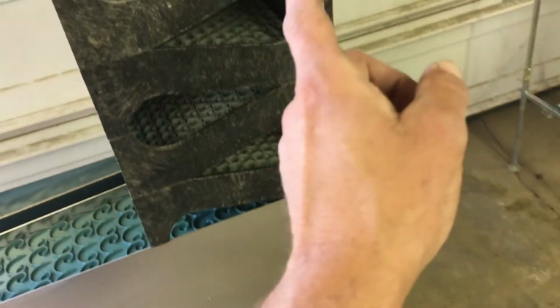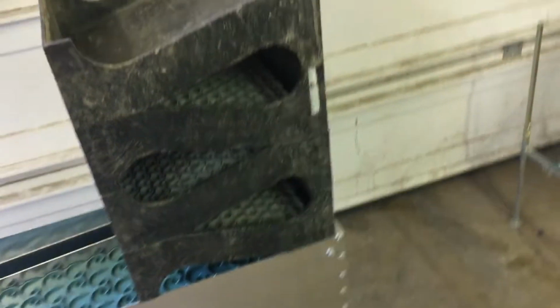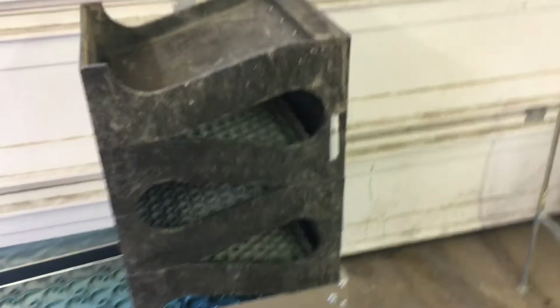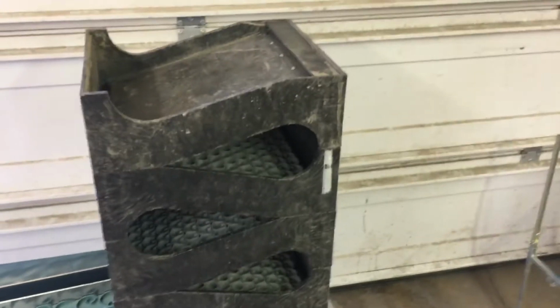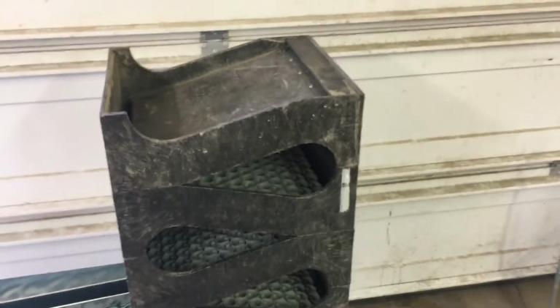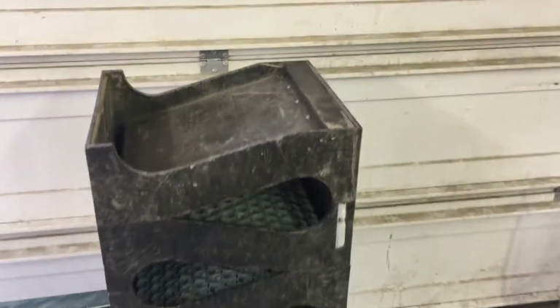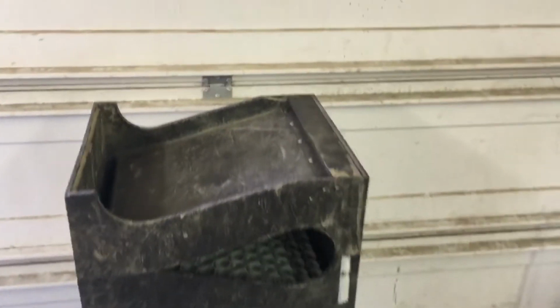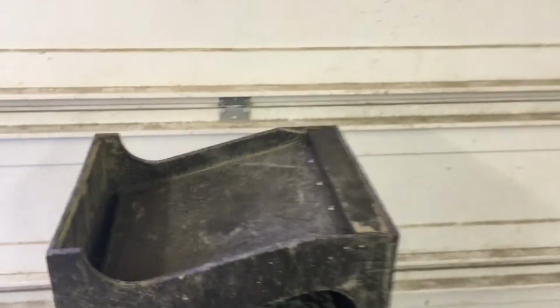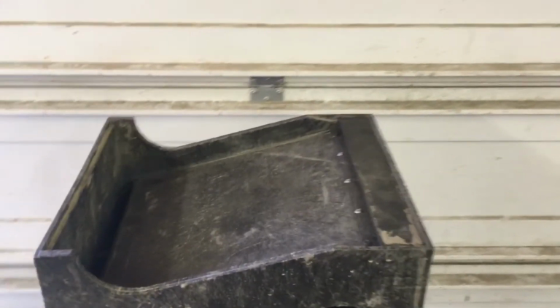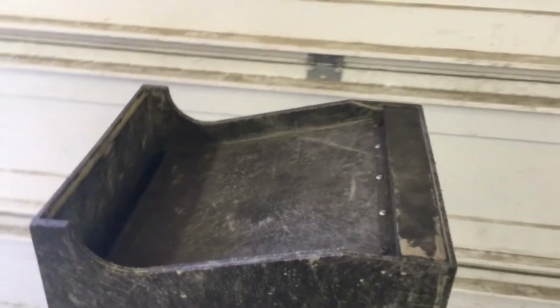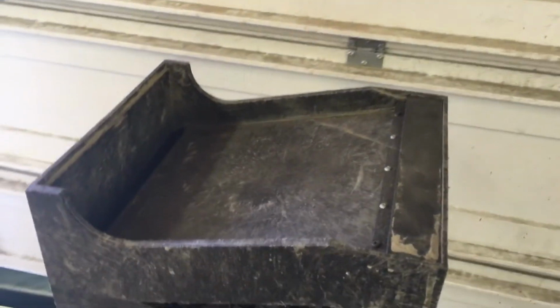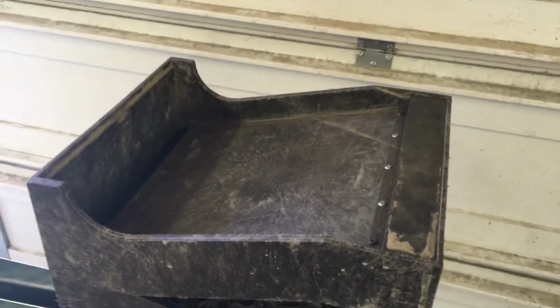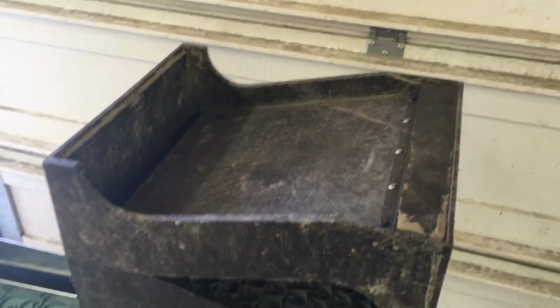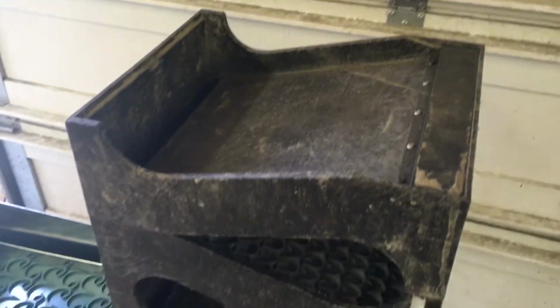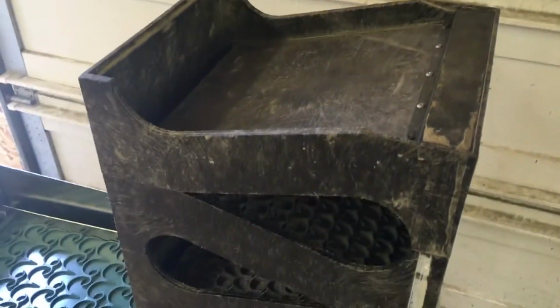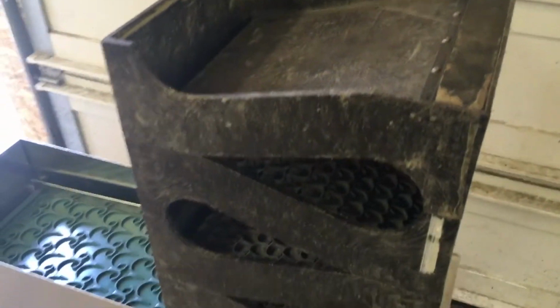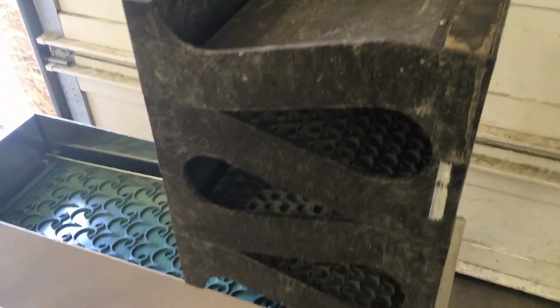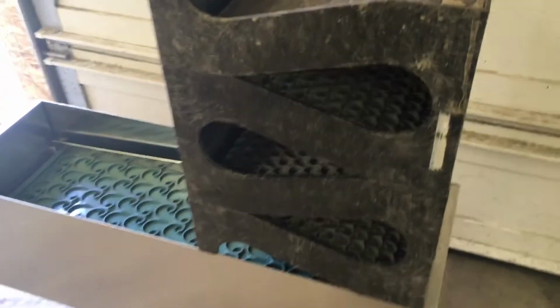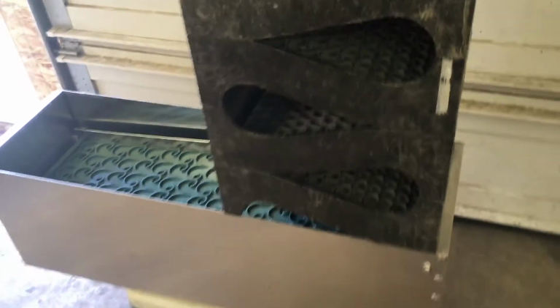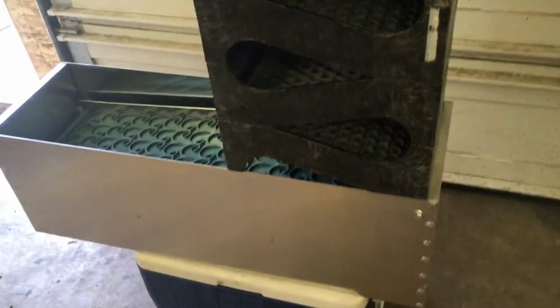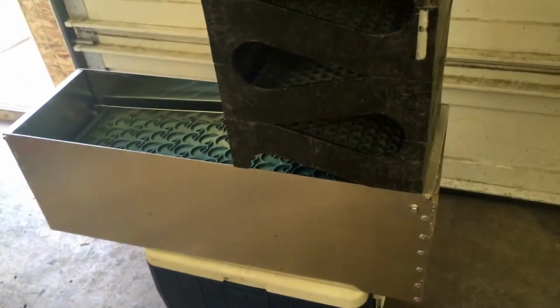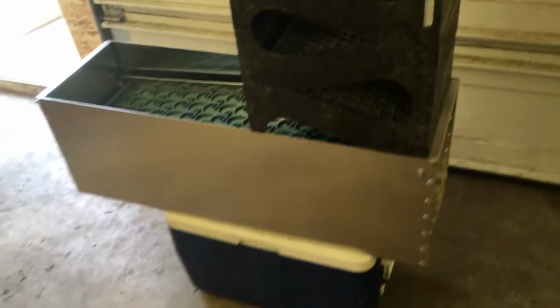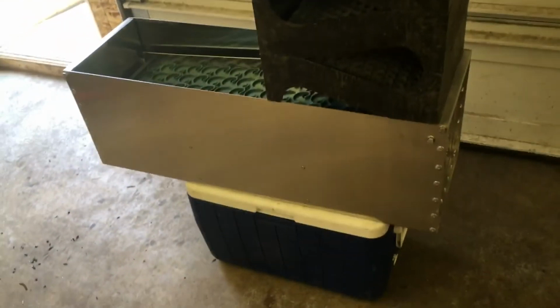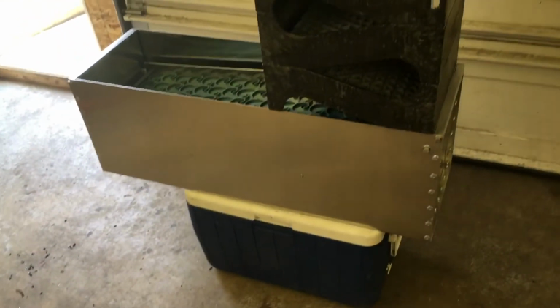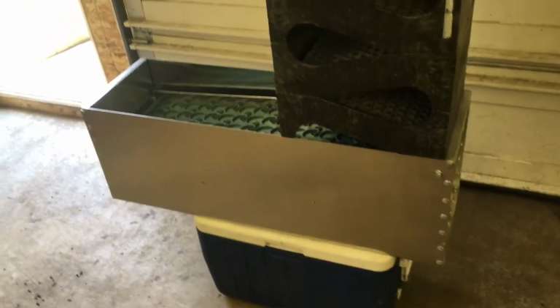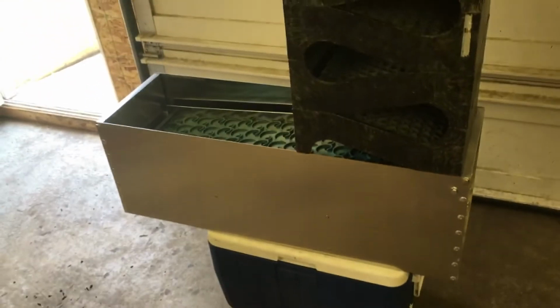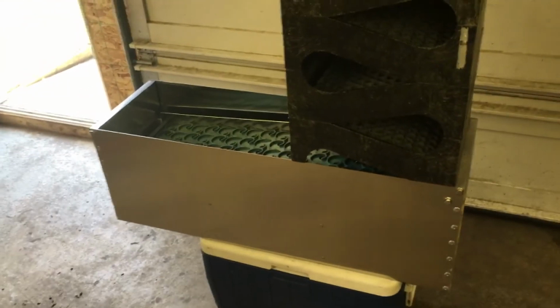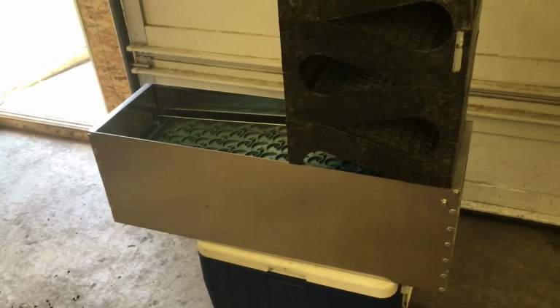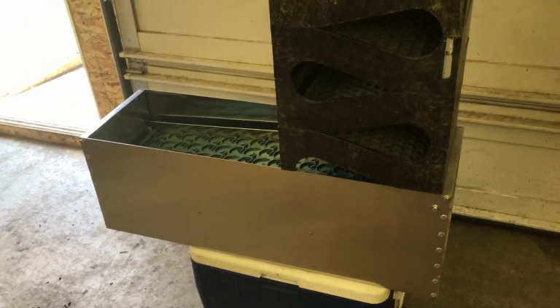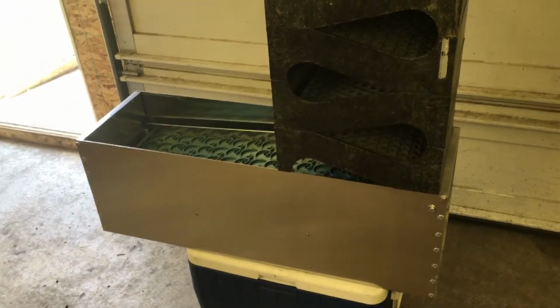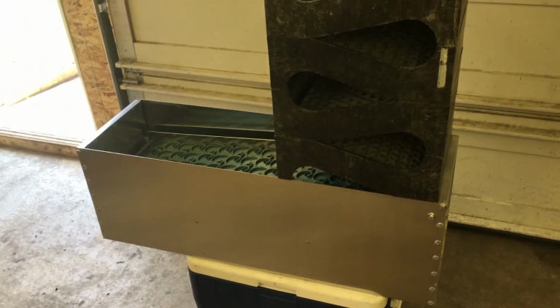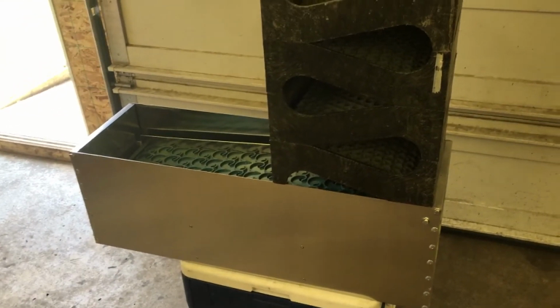So we should have fairly nice clean water, and I should be able to run about 20 to 30 gallons of material before I need to do a clean out on it.